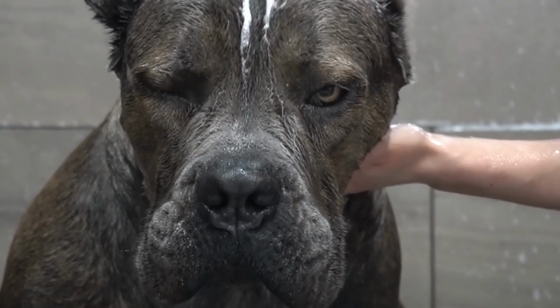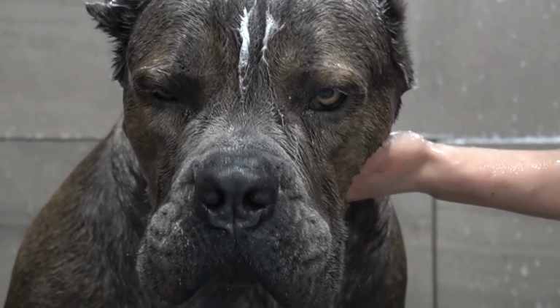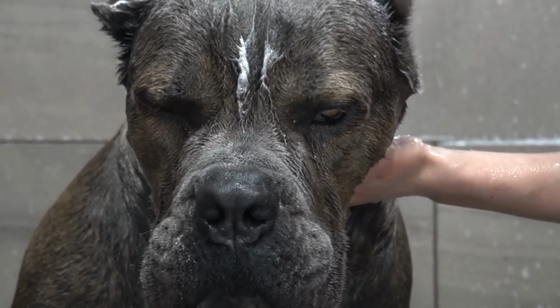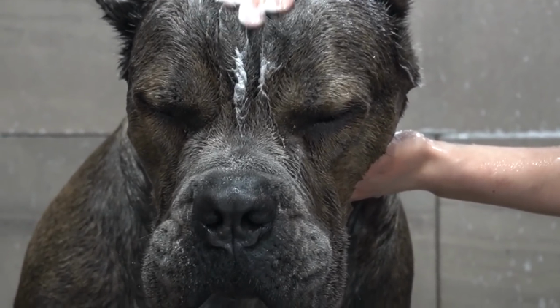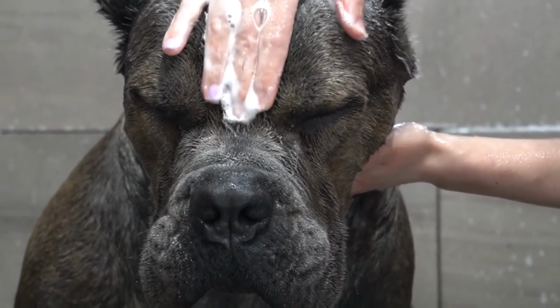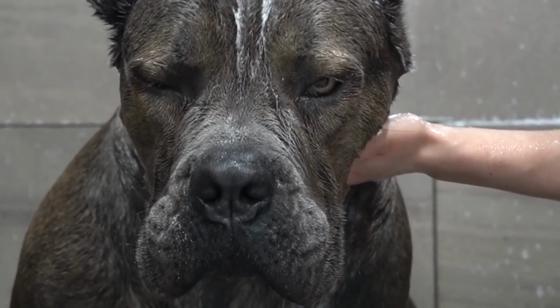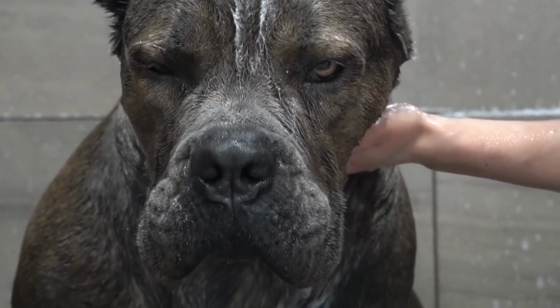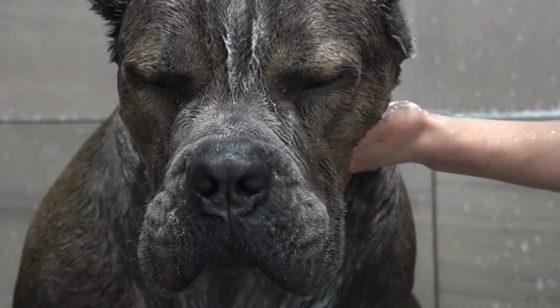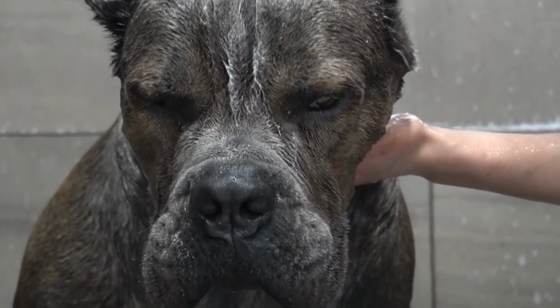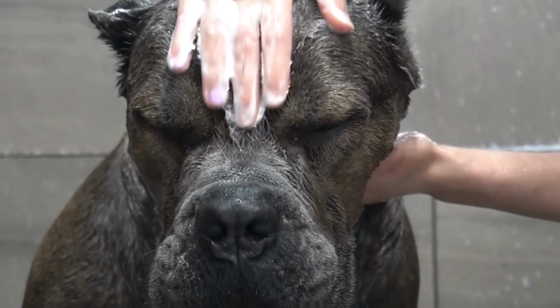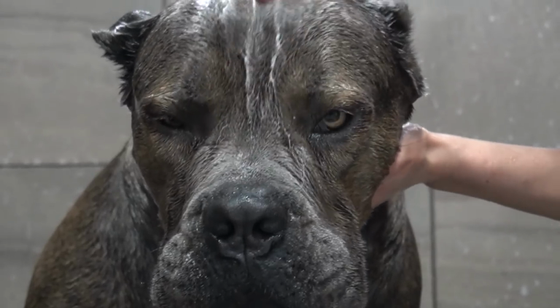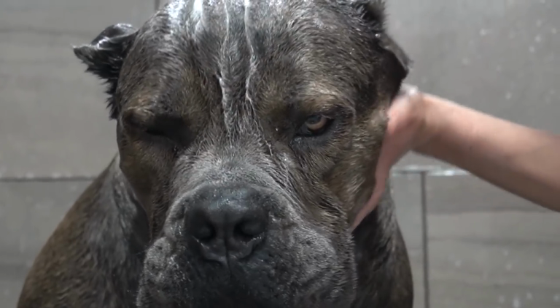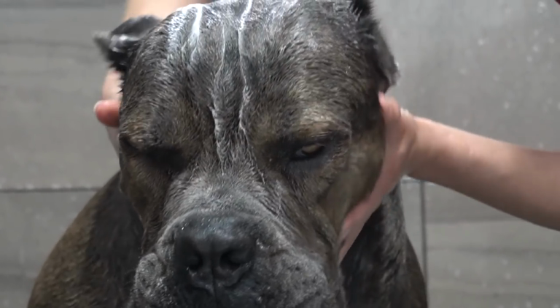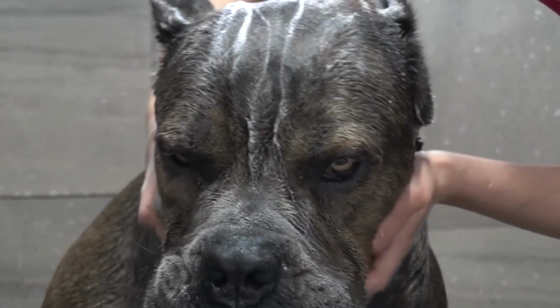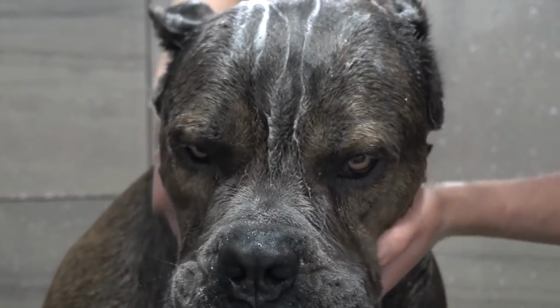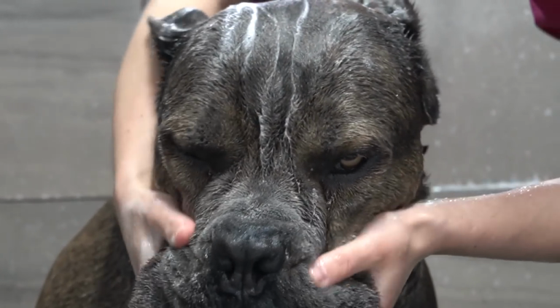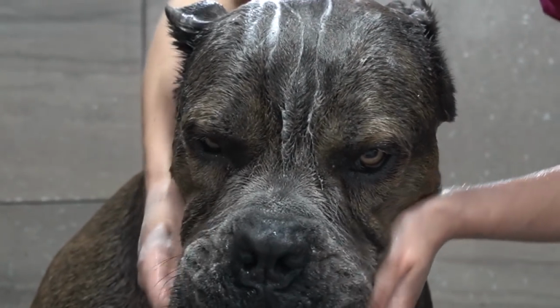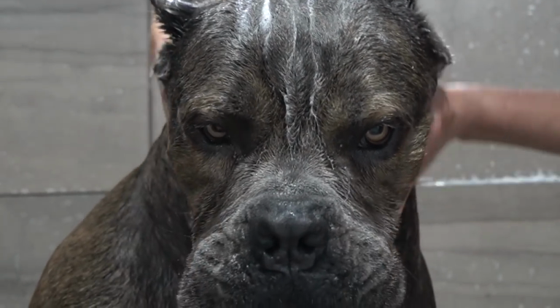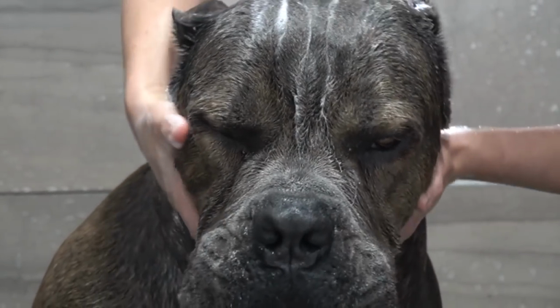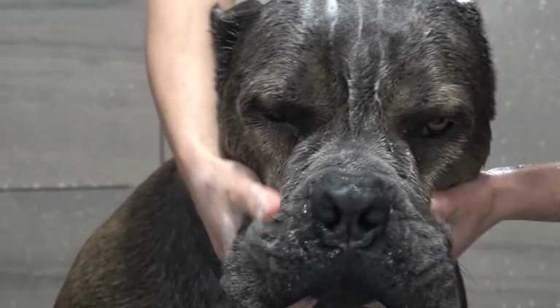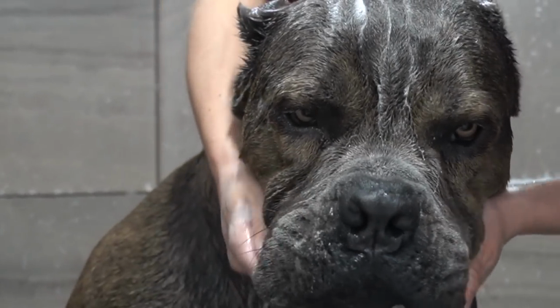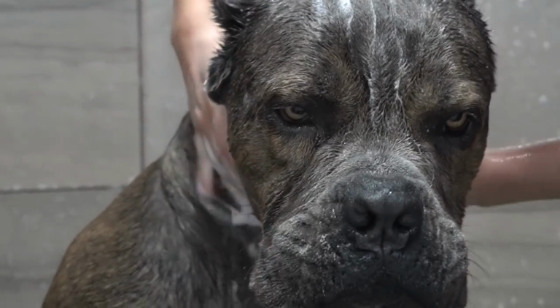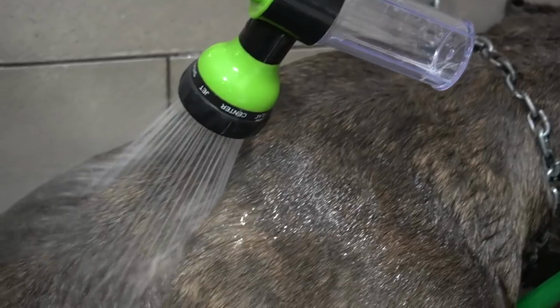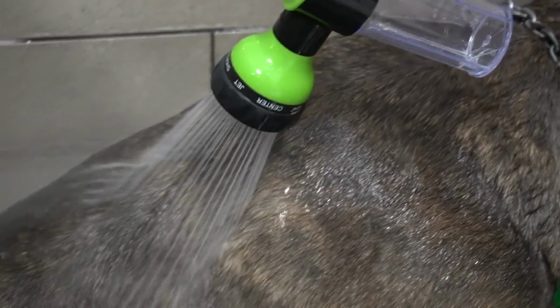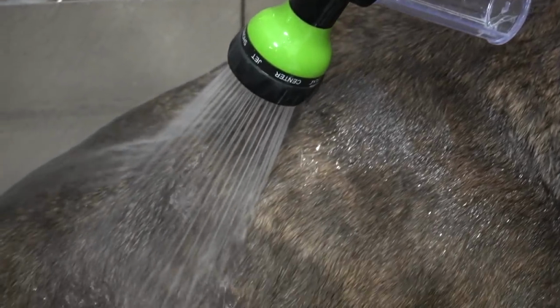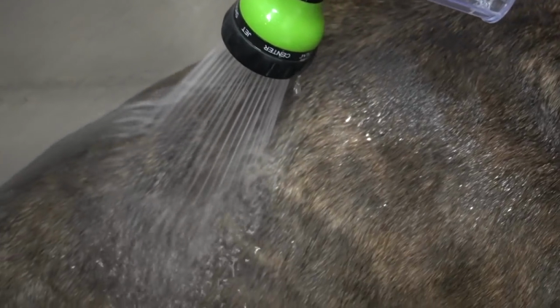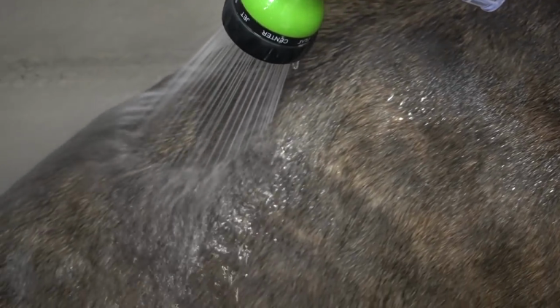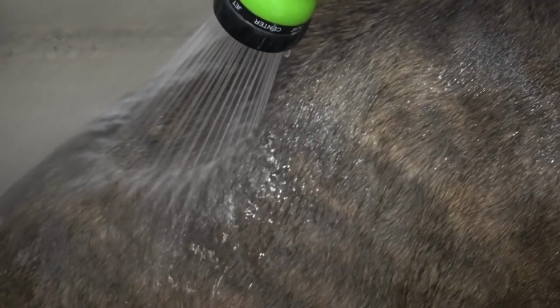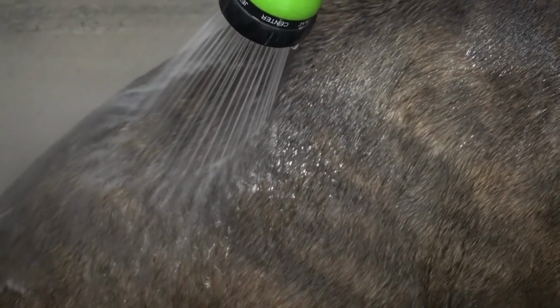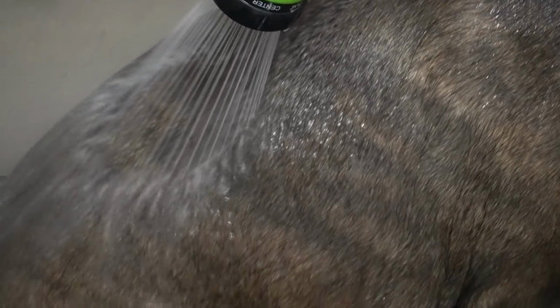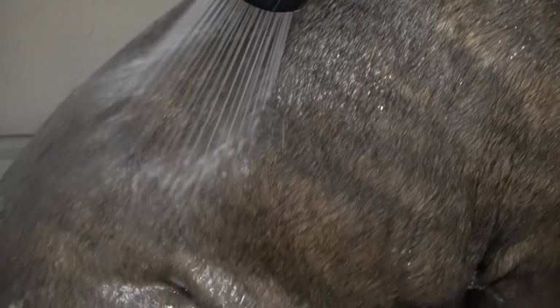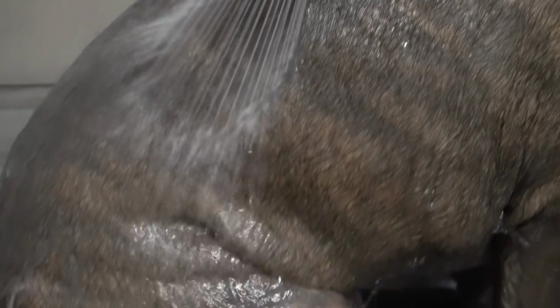I am bathing his very big noggin today in our baby powder-scented tearless shampoo. And after he is nice and lathered, we rinse him down completely.